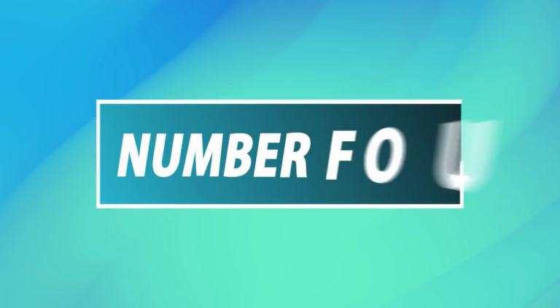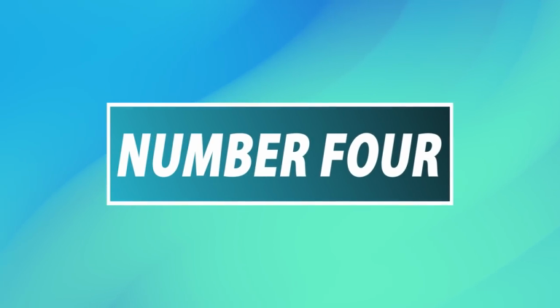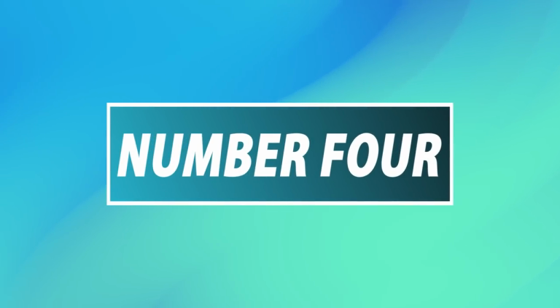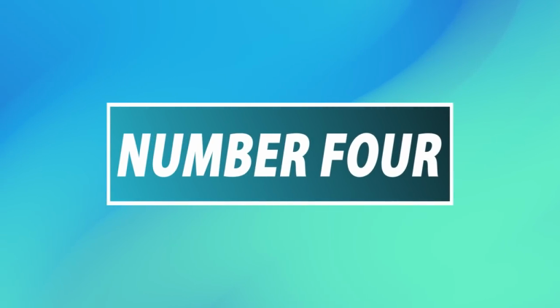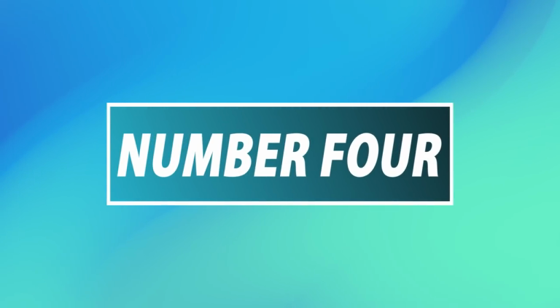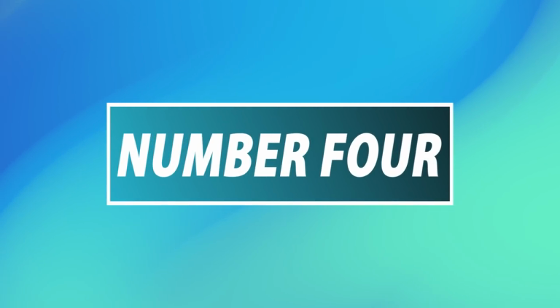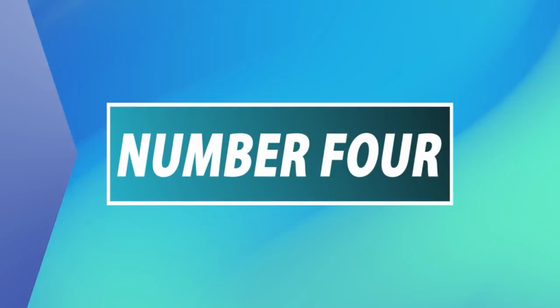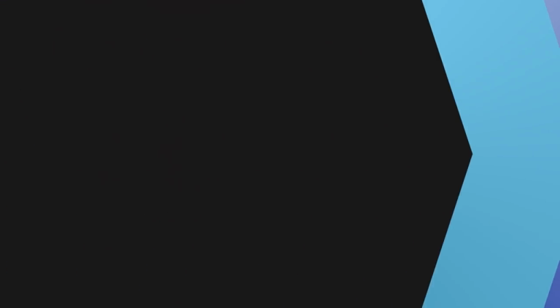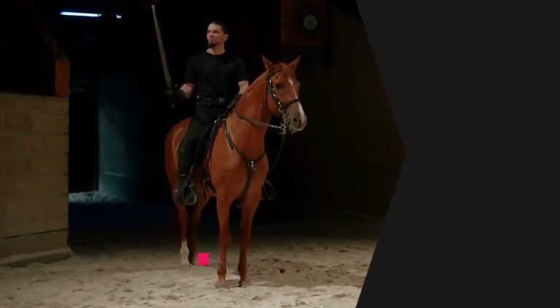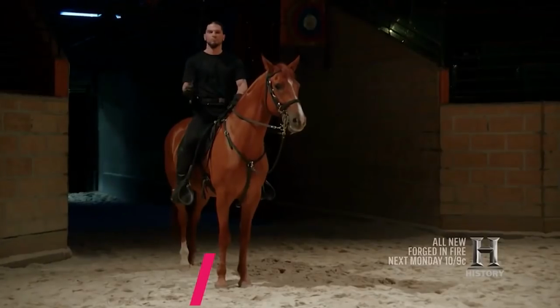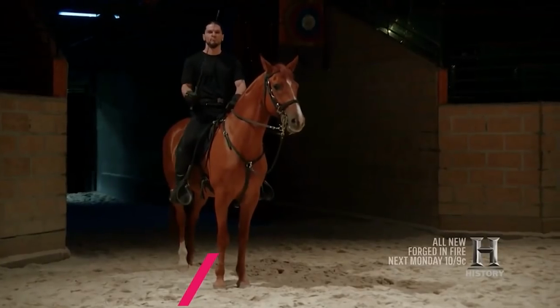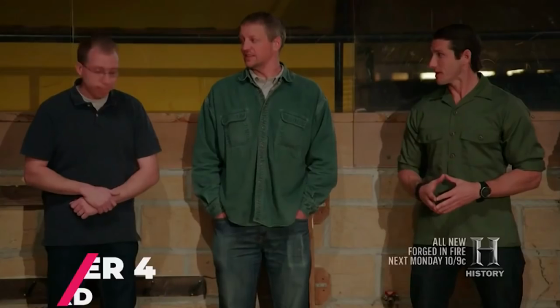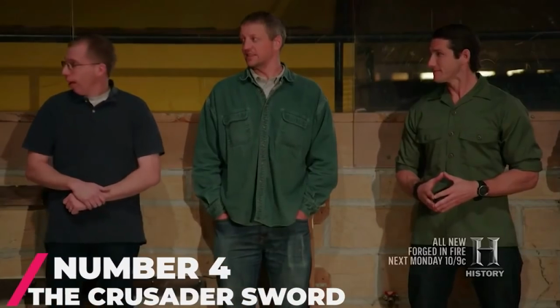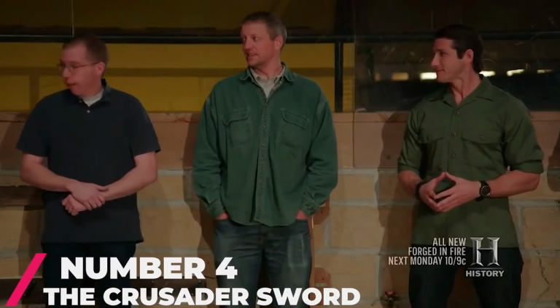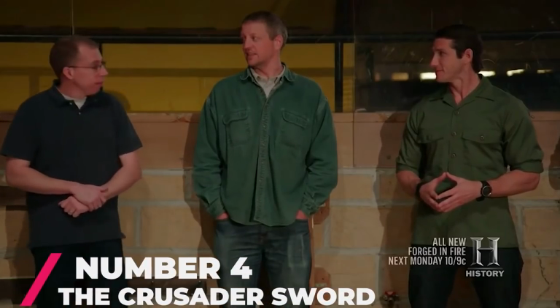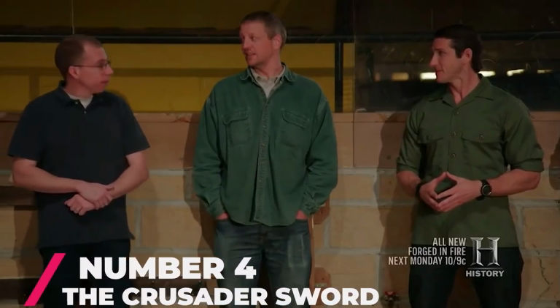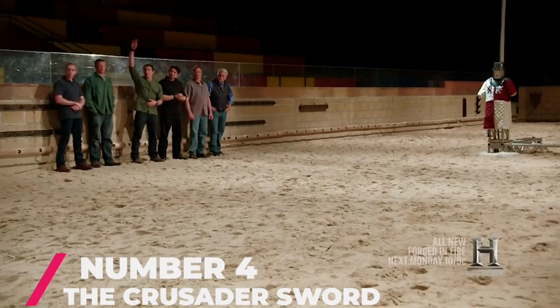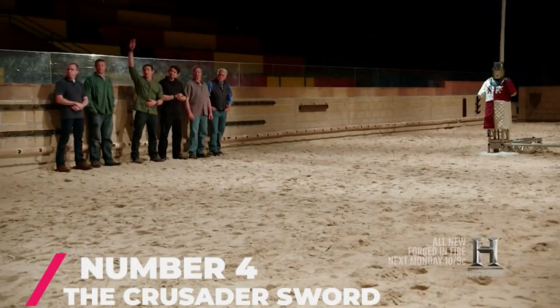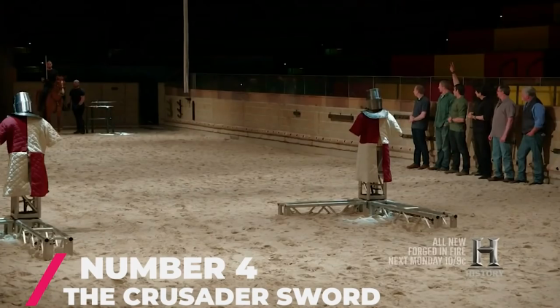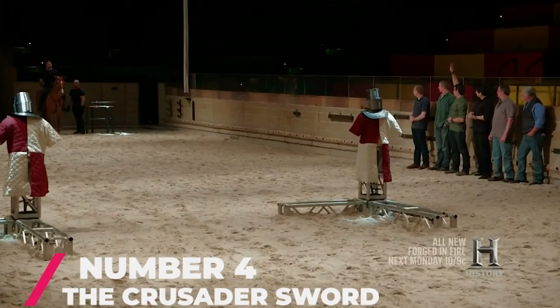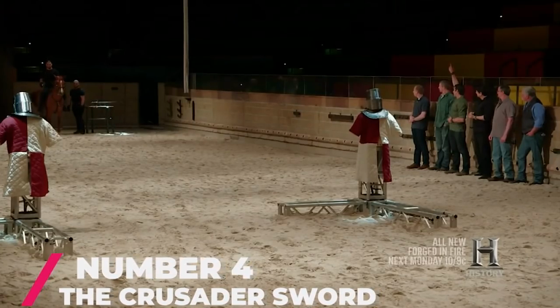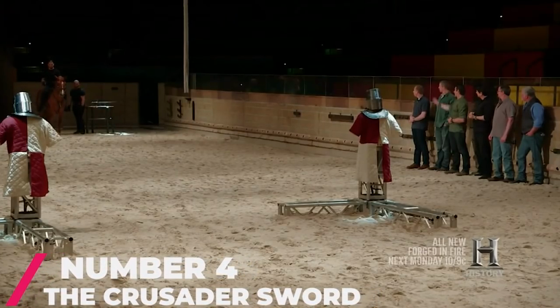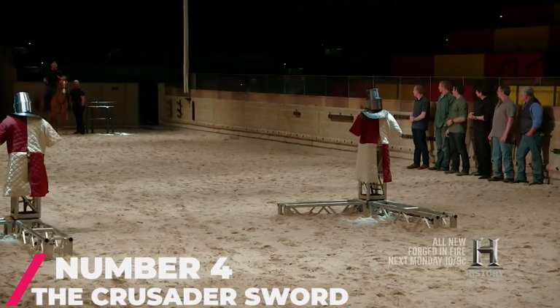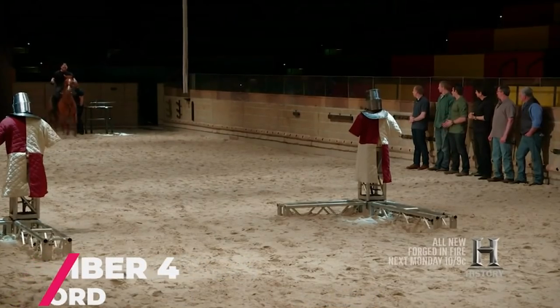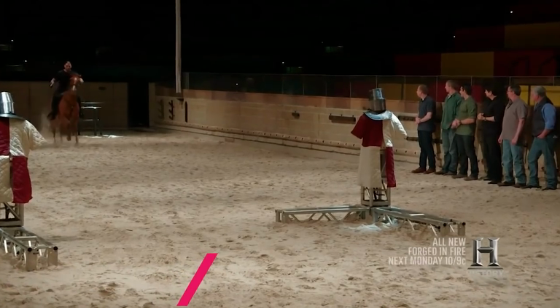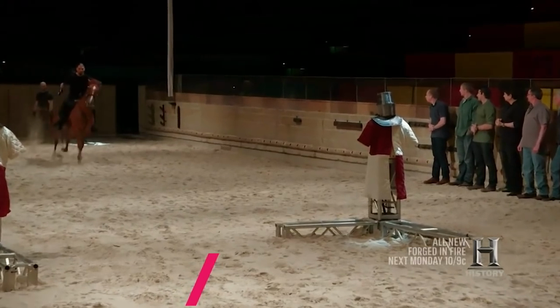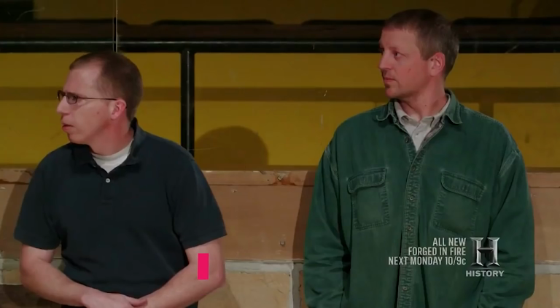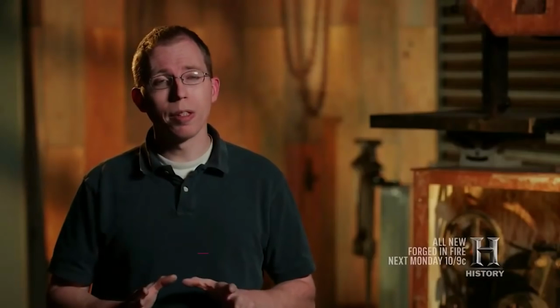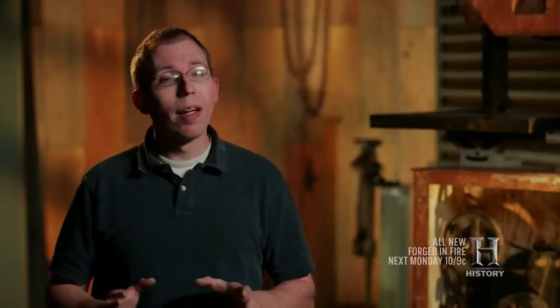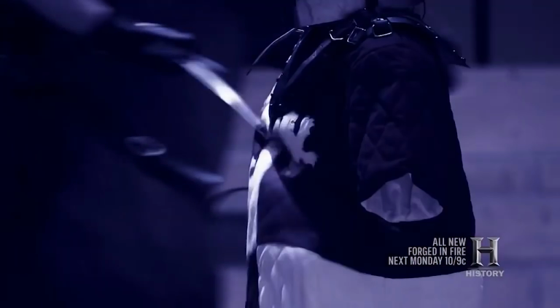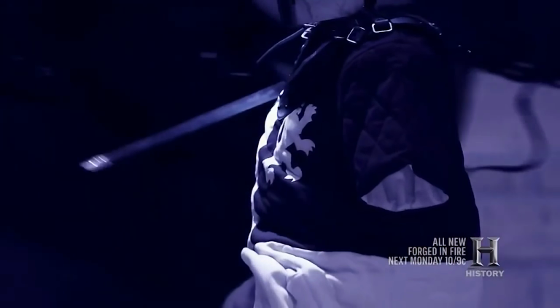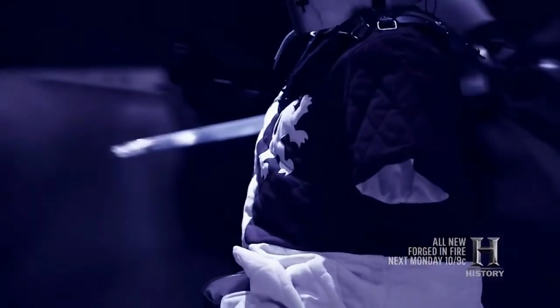Number 4: The Crusader Sword. This weapon was featured on the Final Combat all the way back in Season 1. The Crusader Sword was used in the Middle Ages and is intended solely for use on horseback. It's a very long blade, usually 28 to 31 inches.